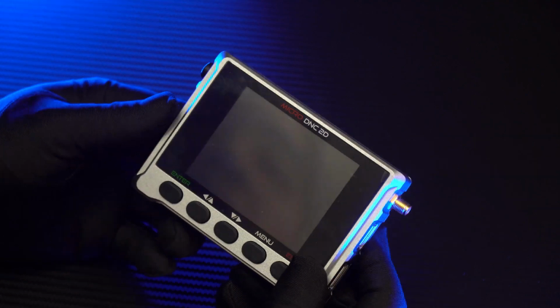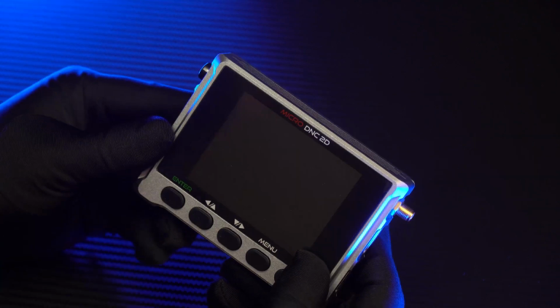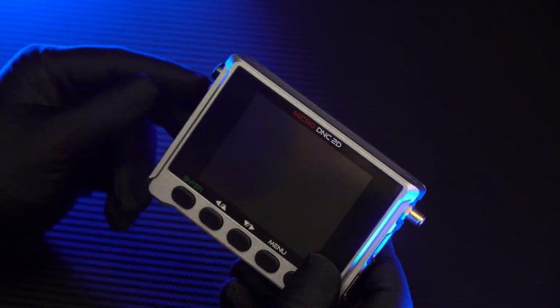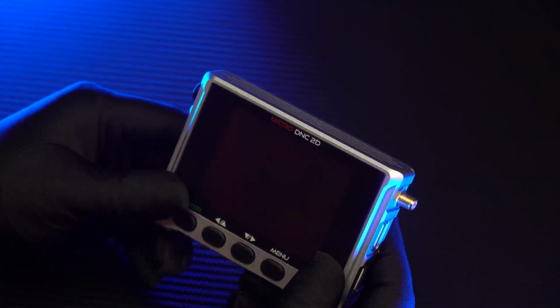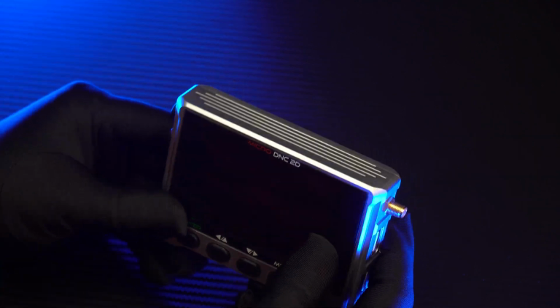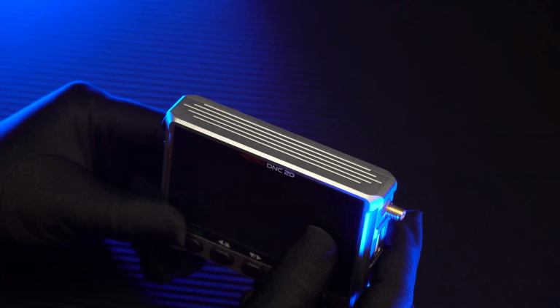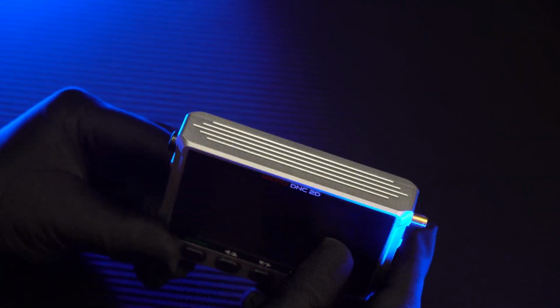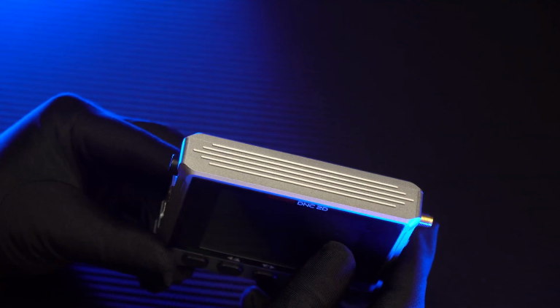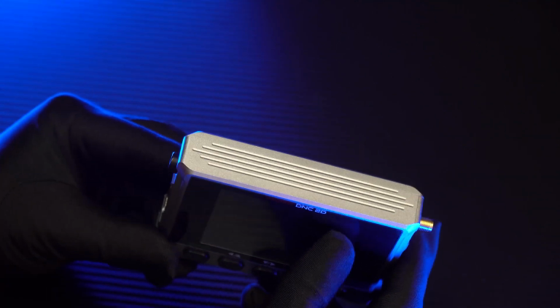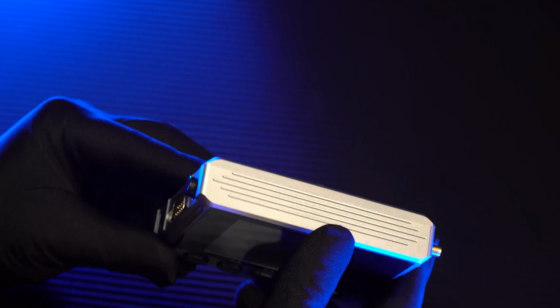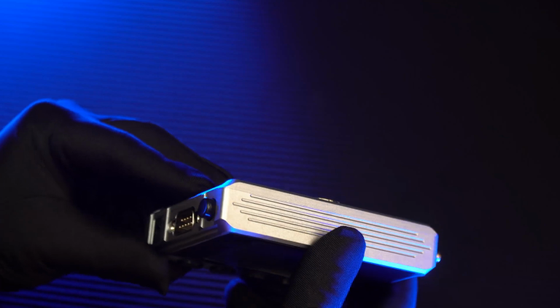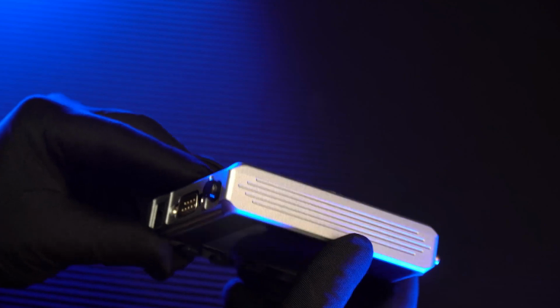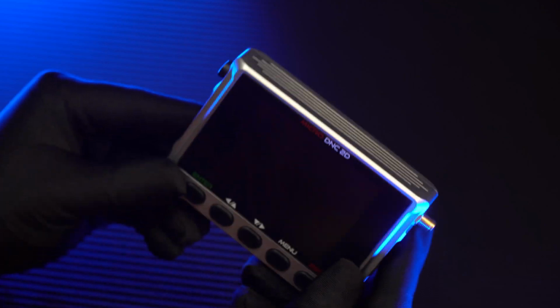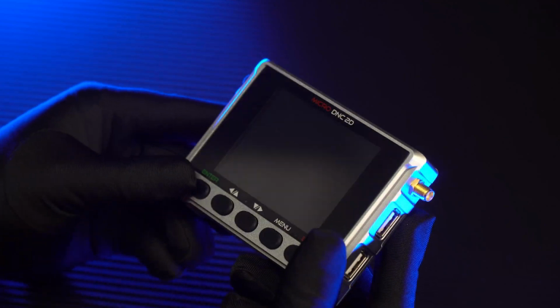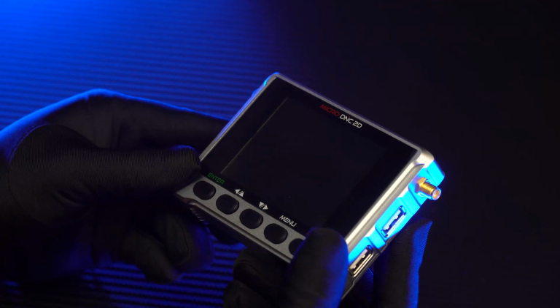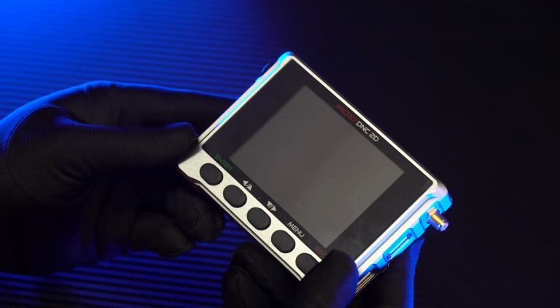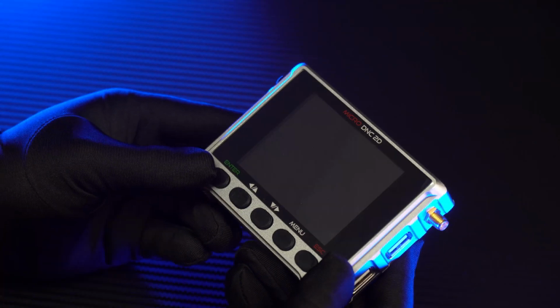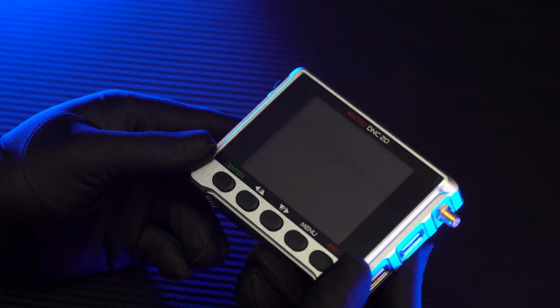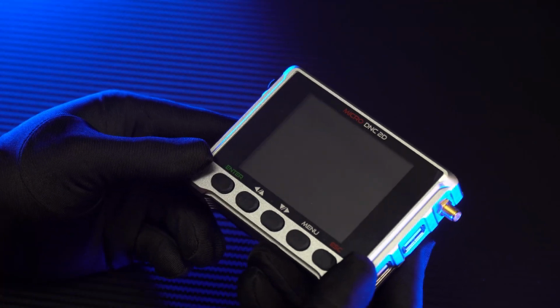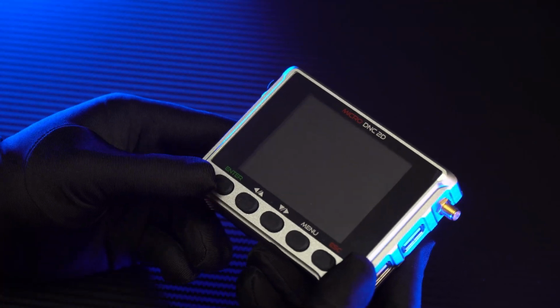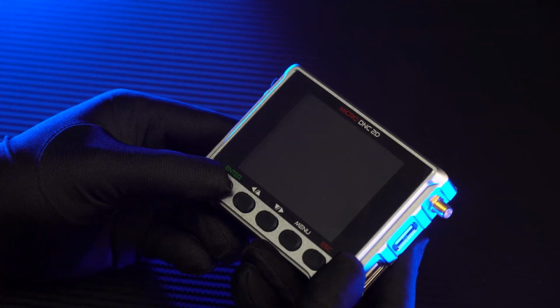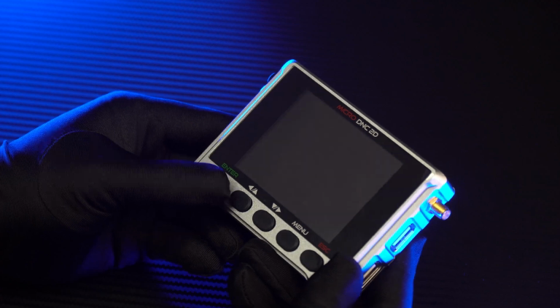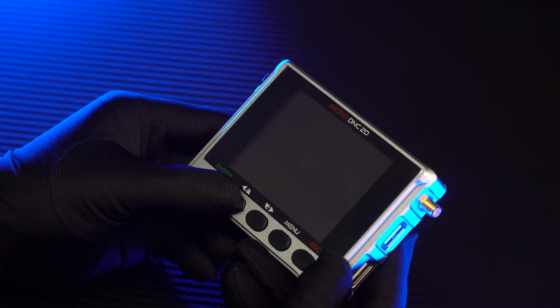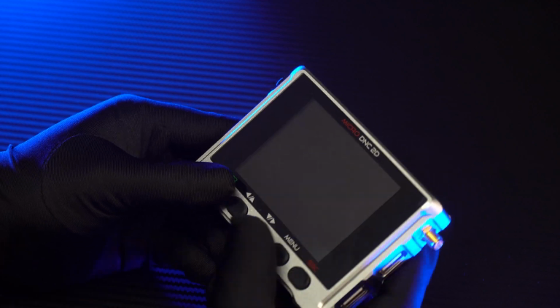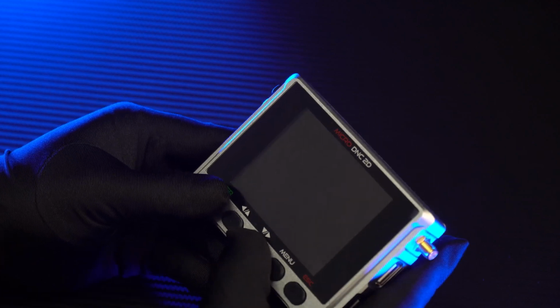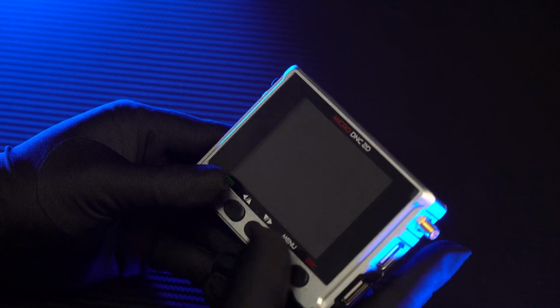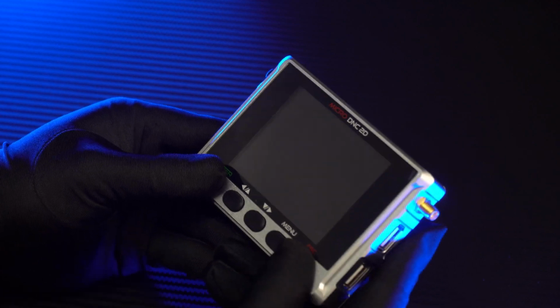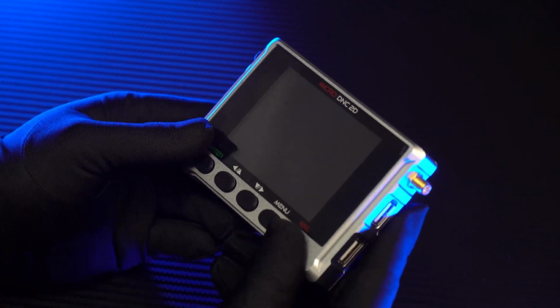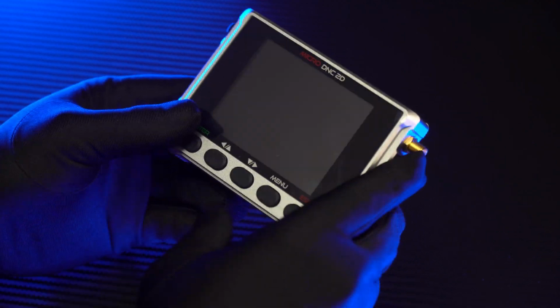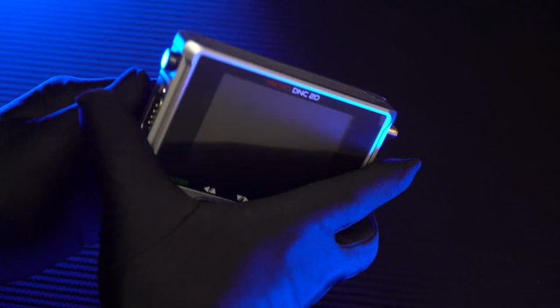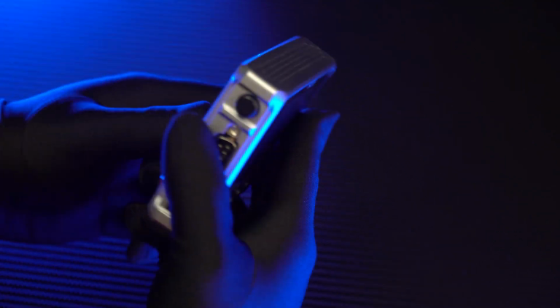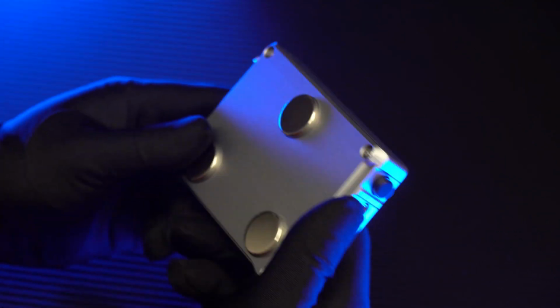As you can see, the case of this device is made from aluminum anodizing. It is very solid and brings a good feeling when you hold it in your hands. Here we will have mechanical buttons covered by silicon, very easy for the operators to press.